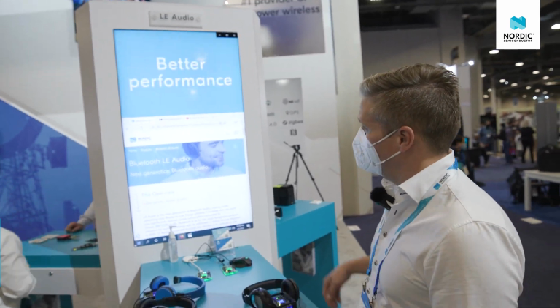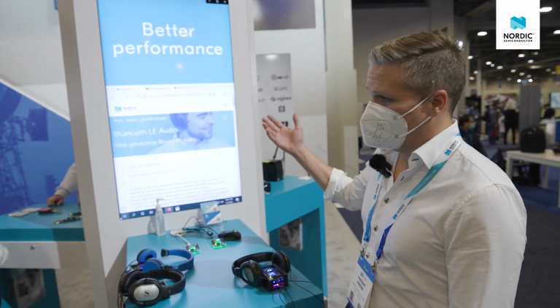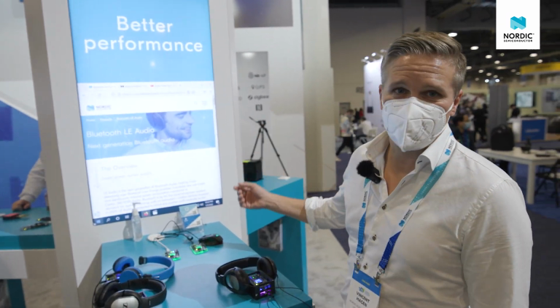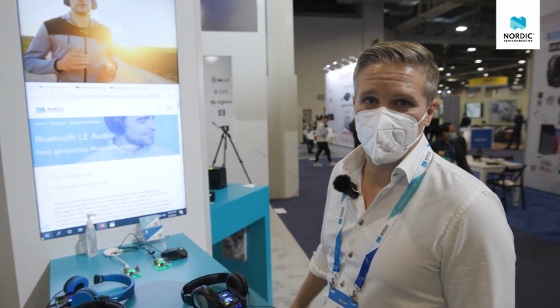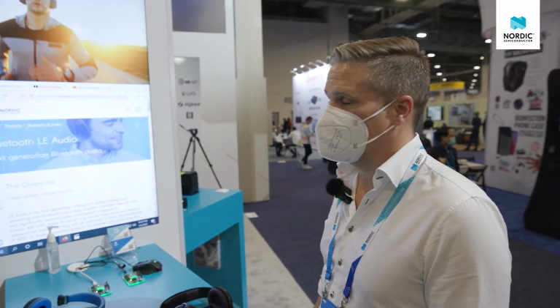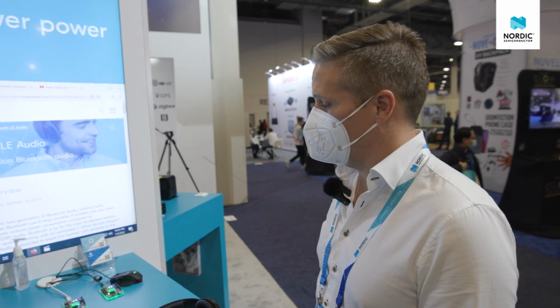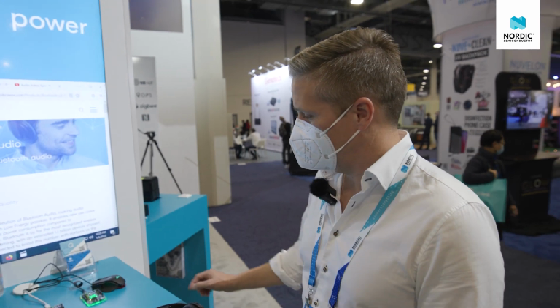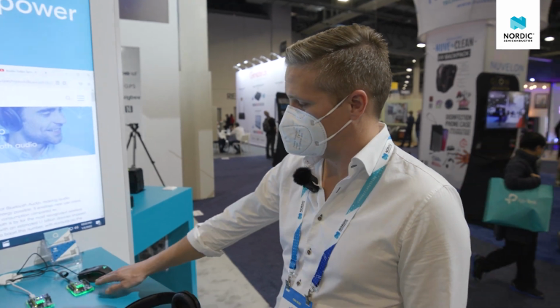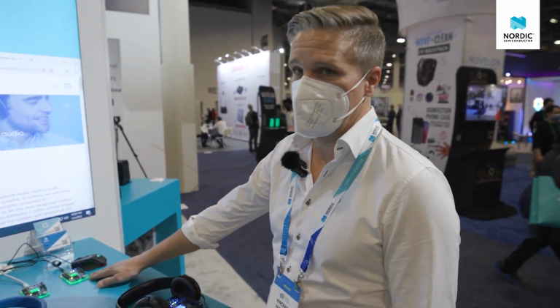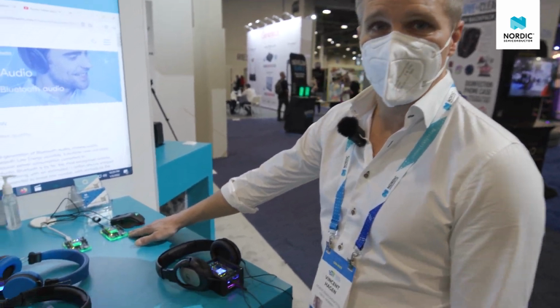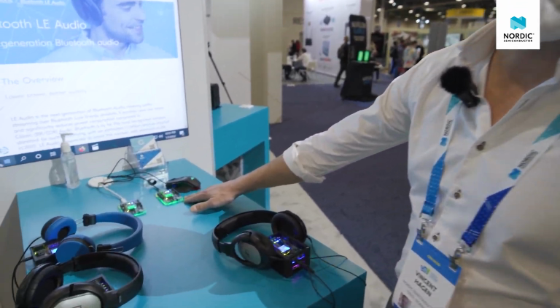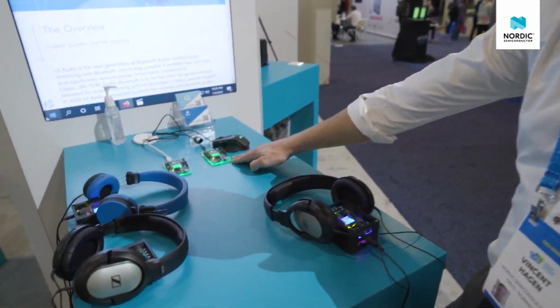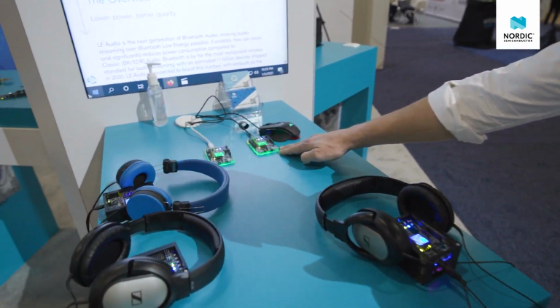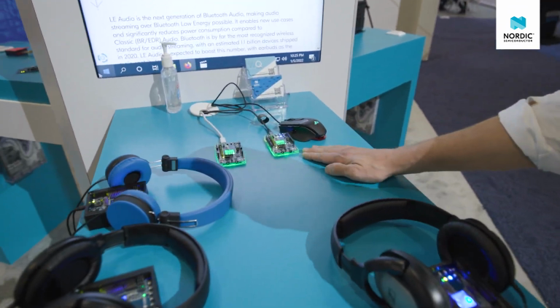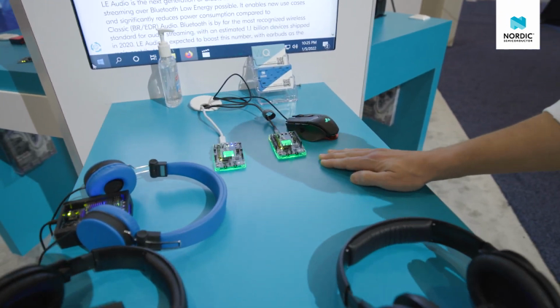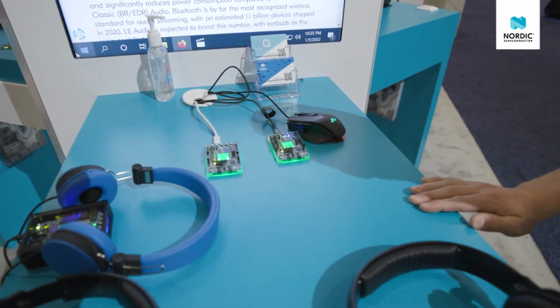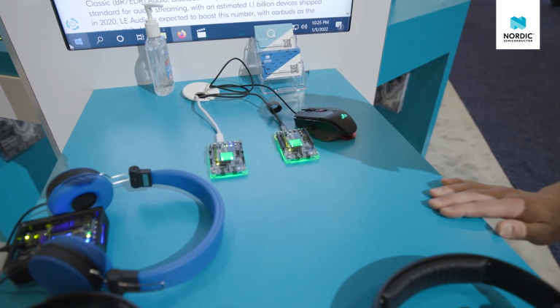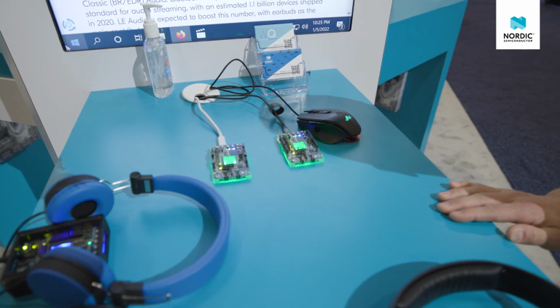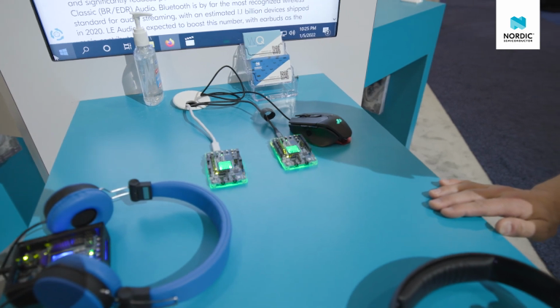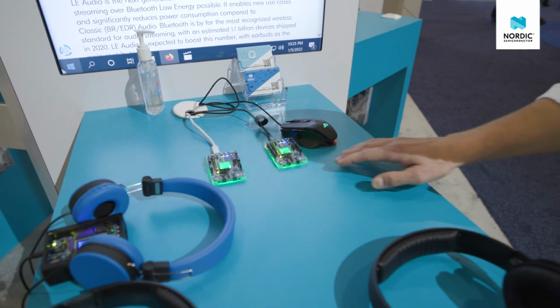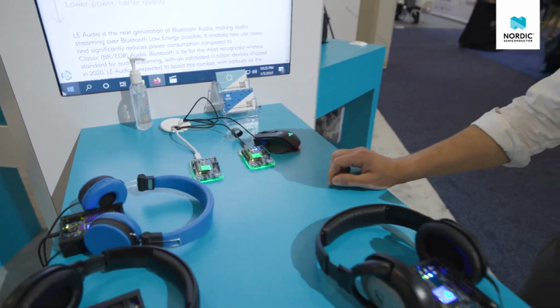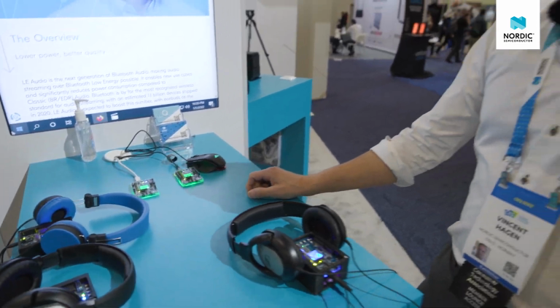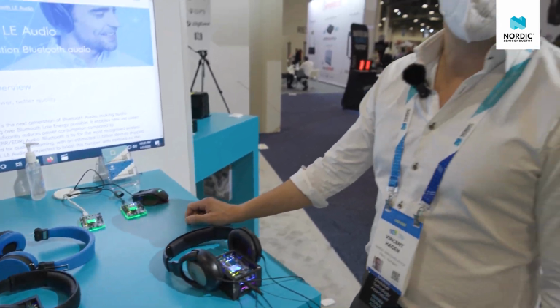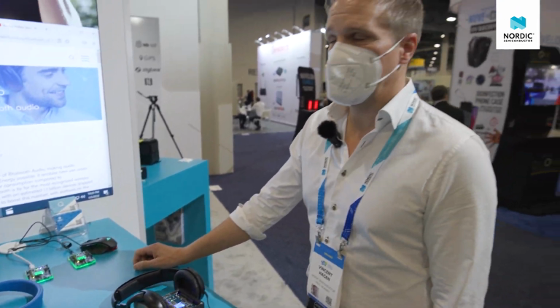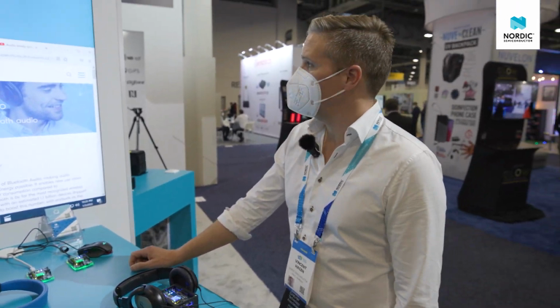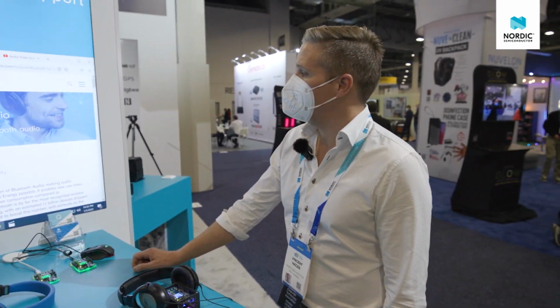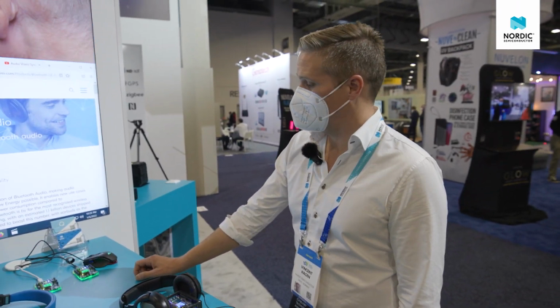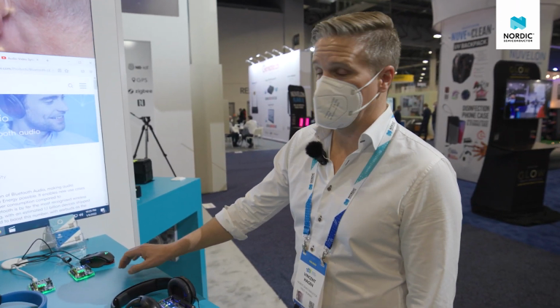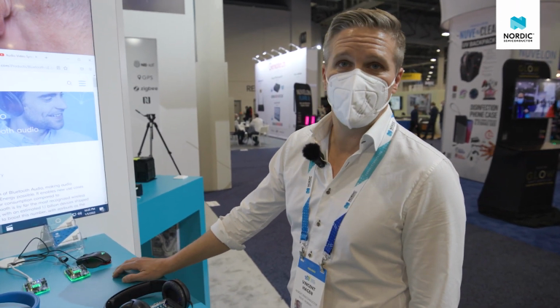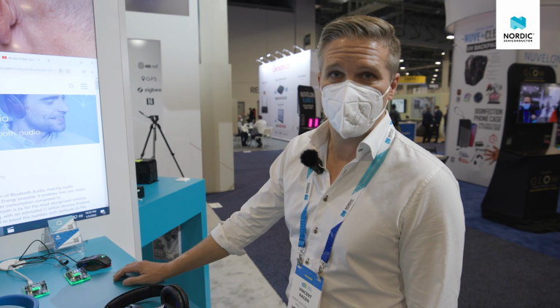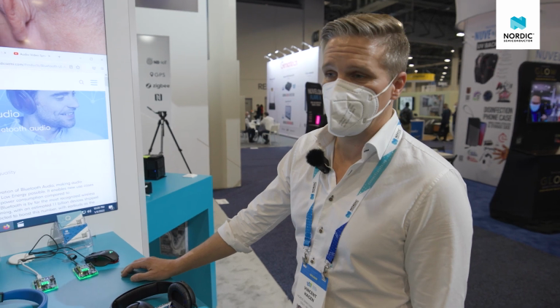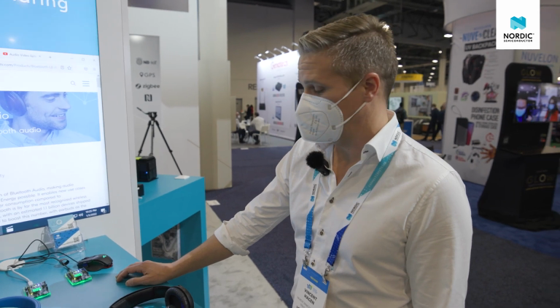What we're showing here is our LE Audio Dev Kit, which is this device down here, going to be releasing fairly soon. This is based on our 5340 chipset, and we're demonstrating the new LE Audio standard on it.